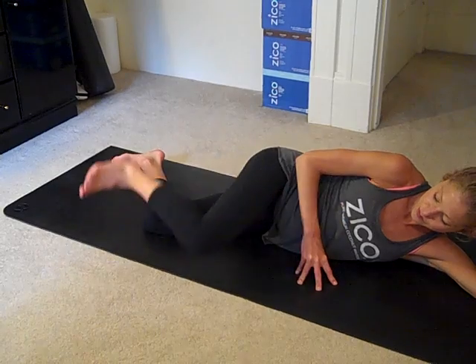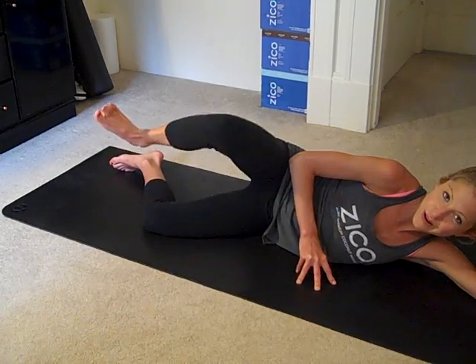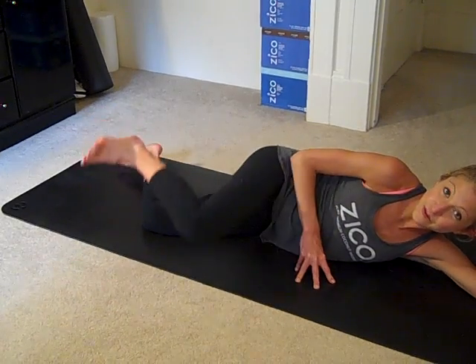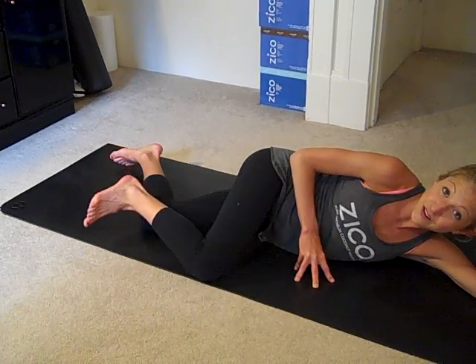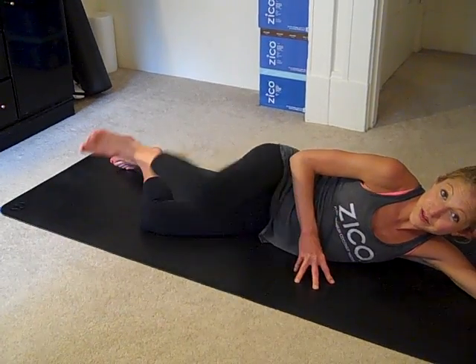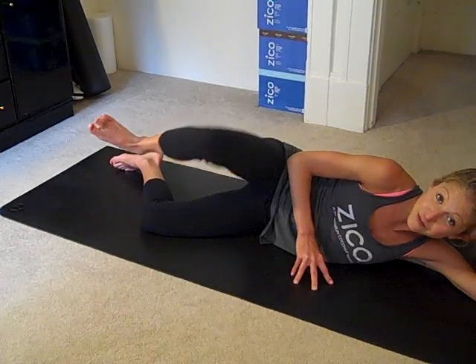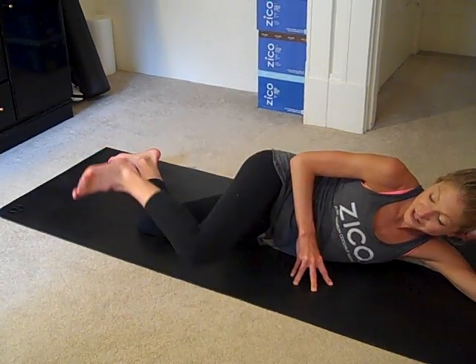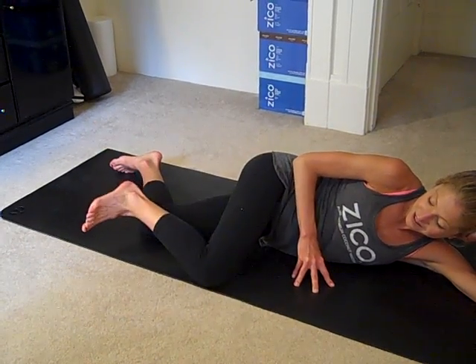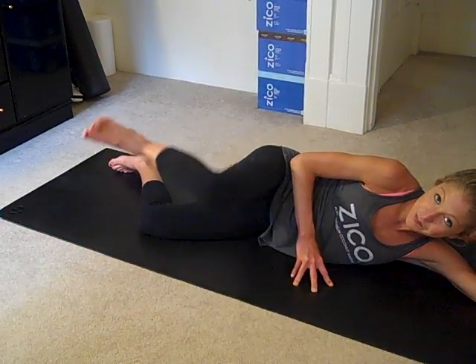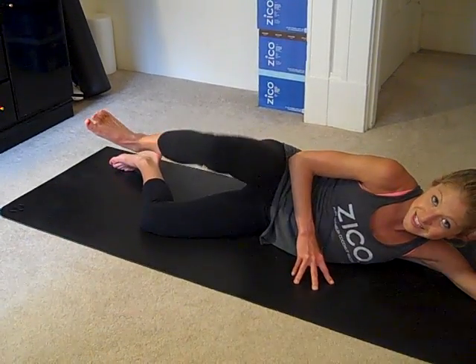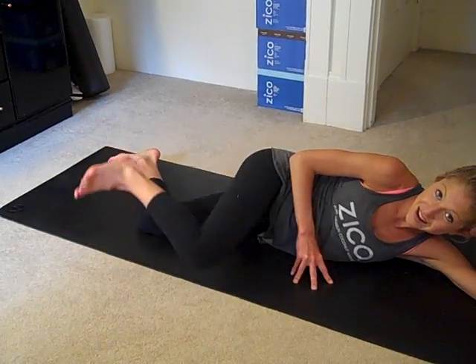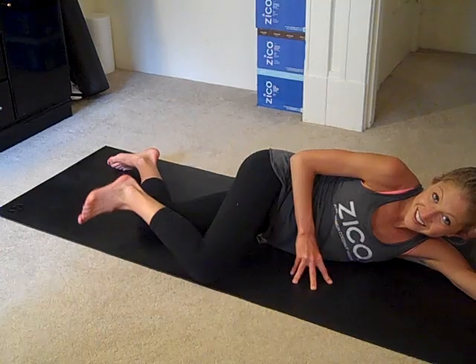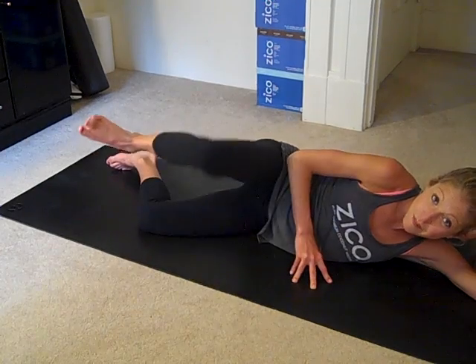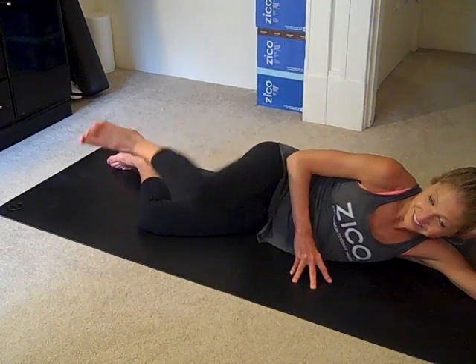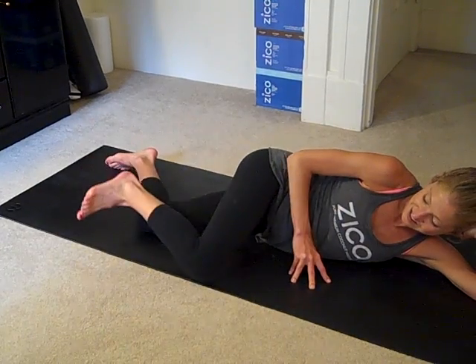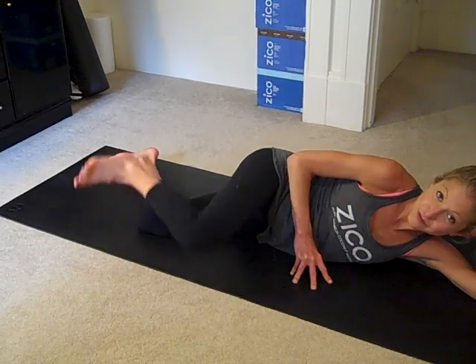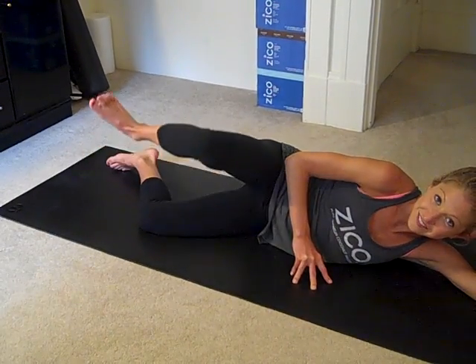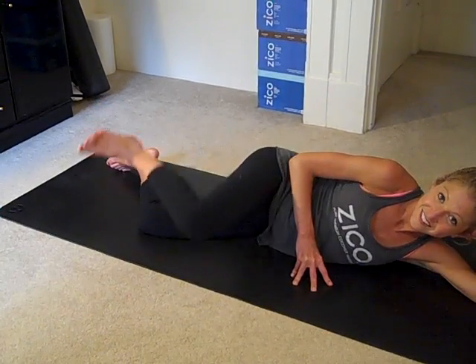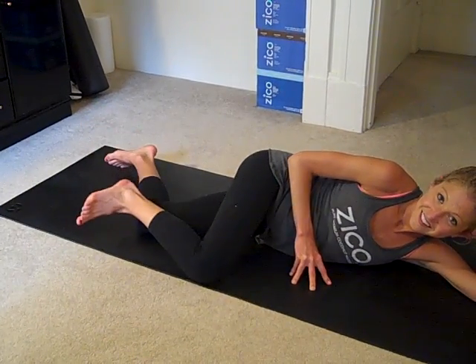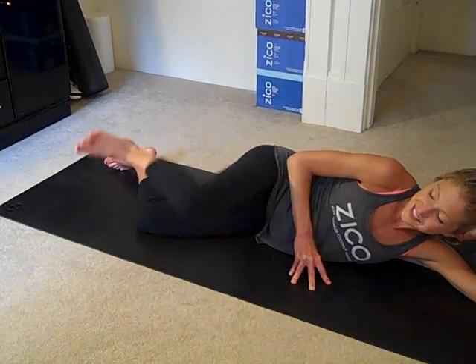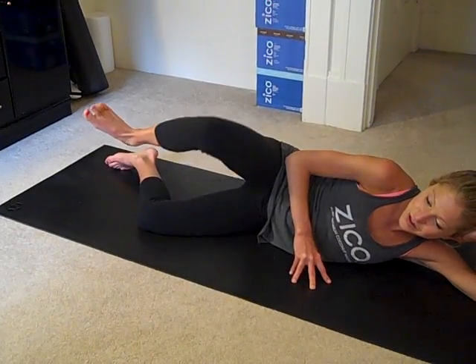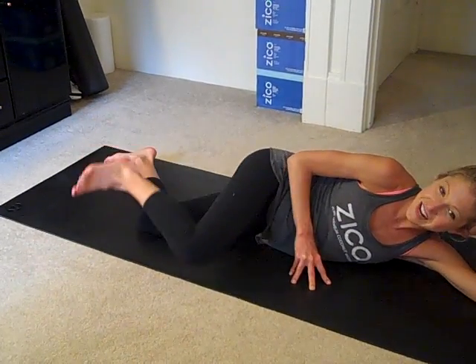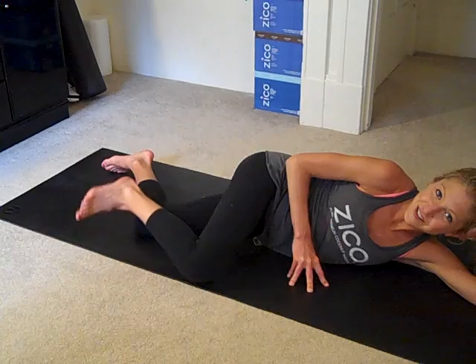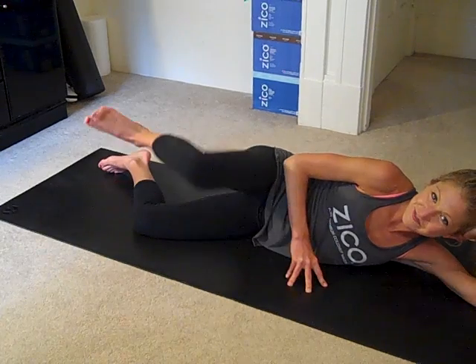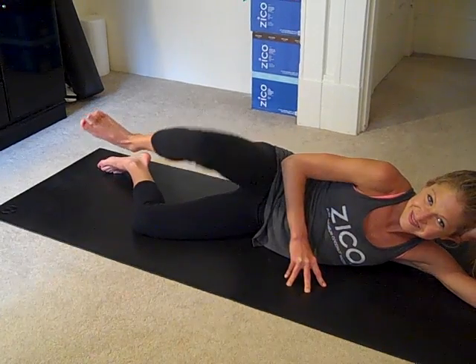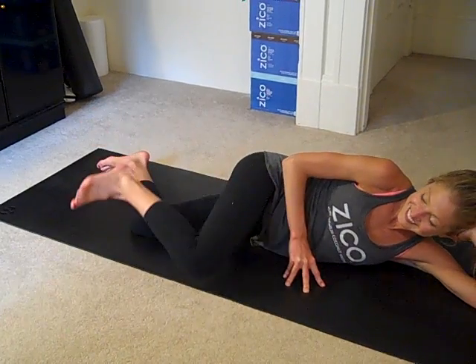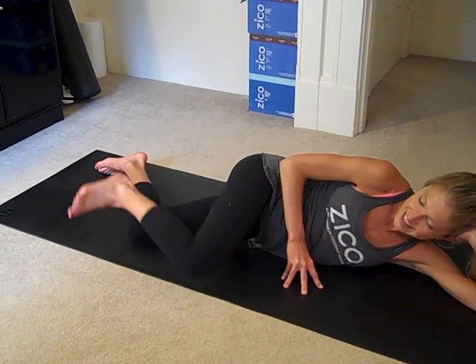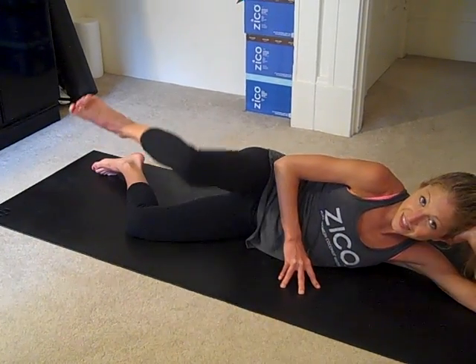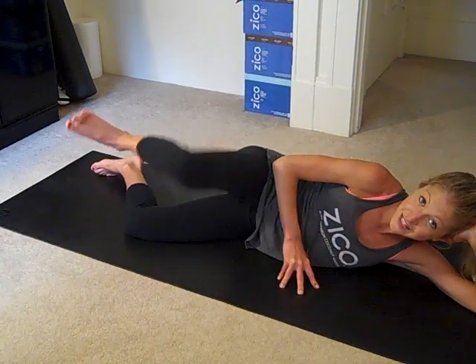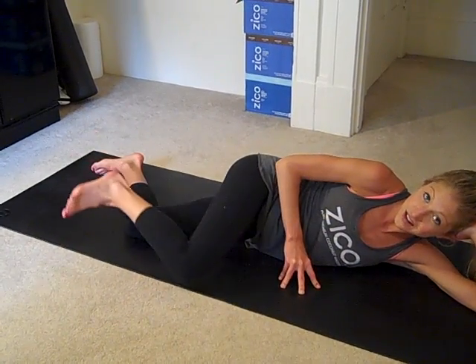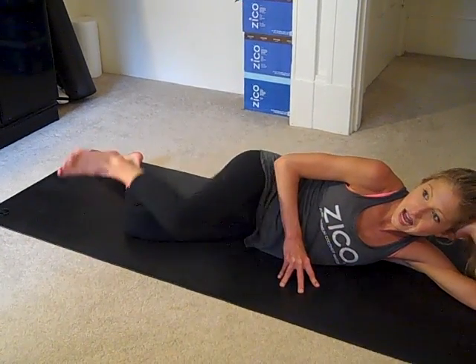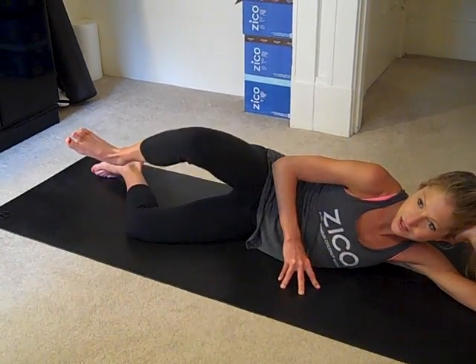Remember, if you feel like your form is starting to falter, press pause, take a break, come back when you feel better. That is the beauty of working out on YouTube. And the fact that it's free — kind of awesome.